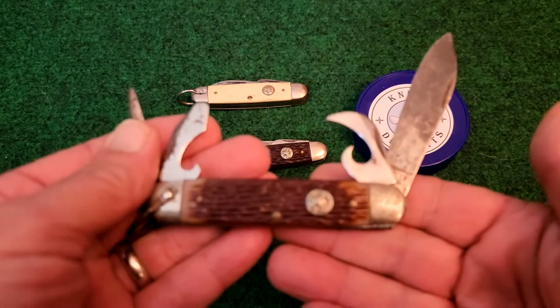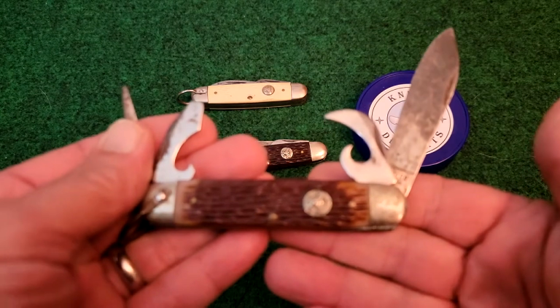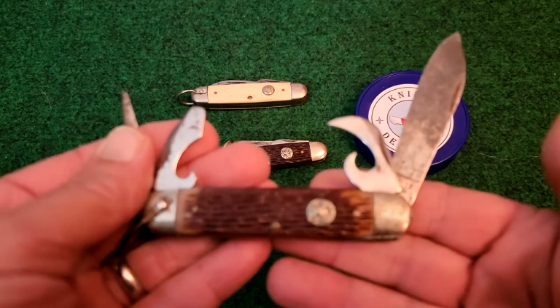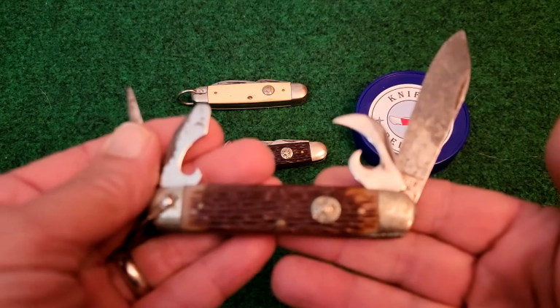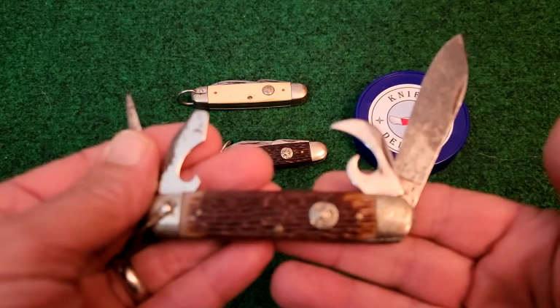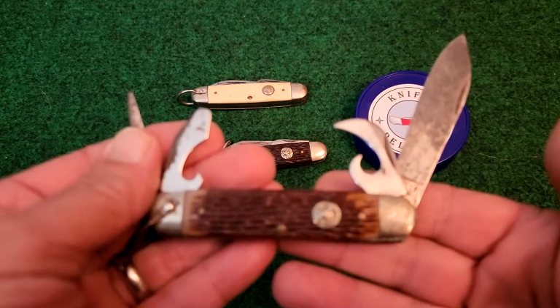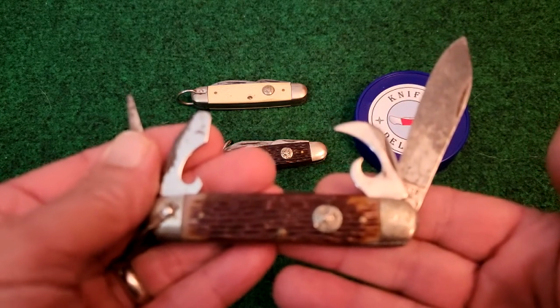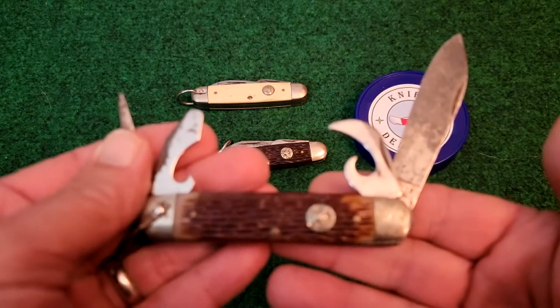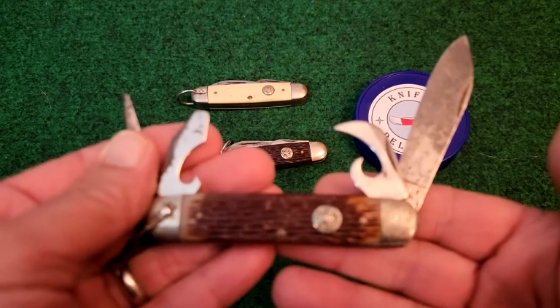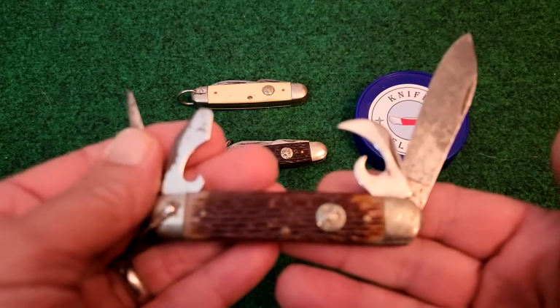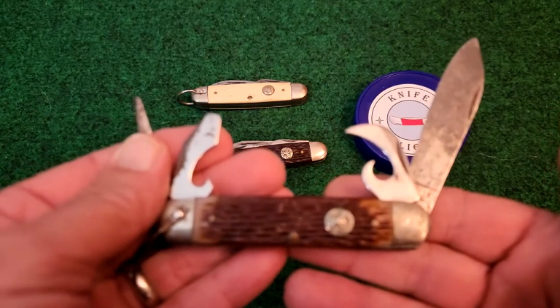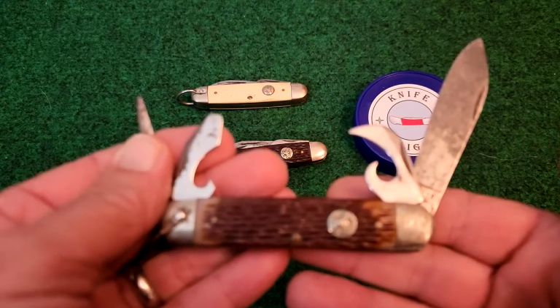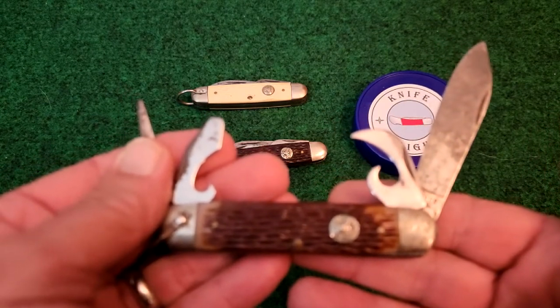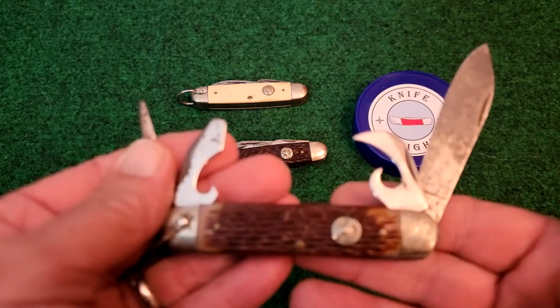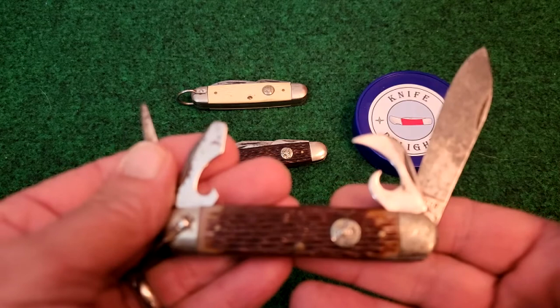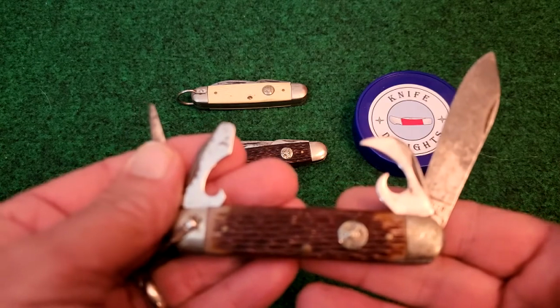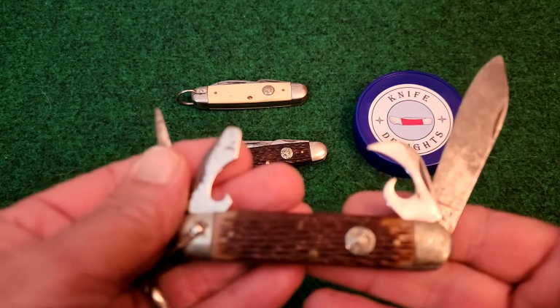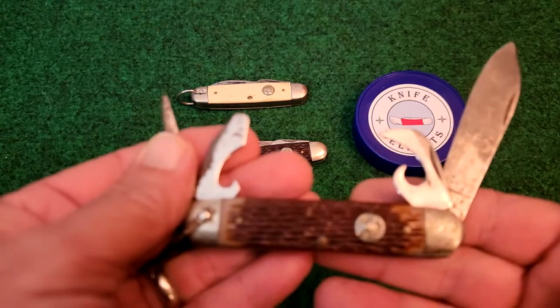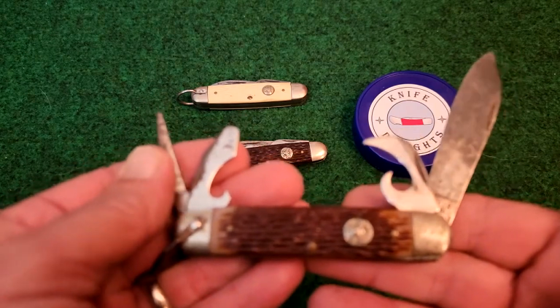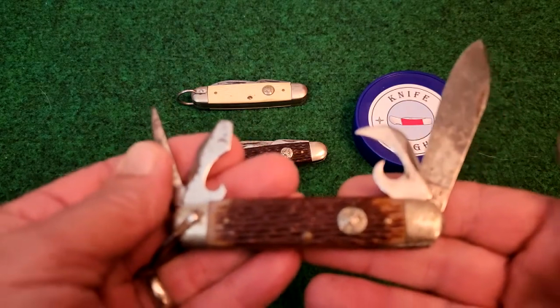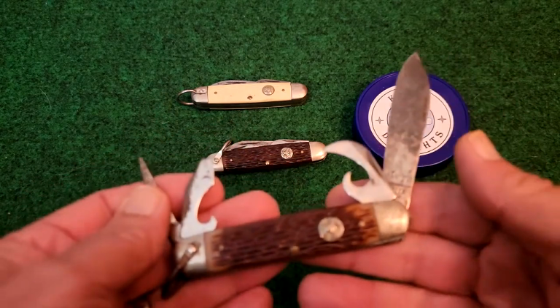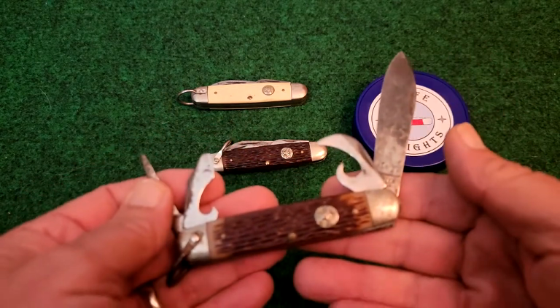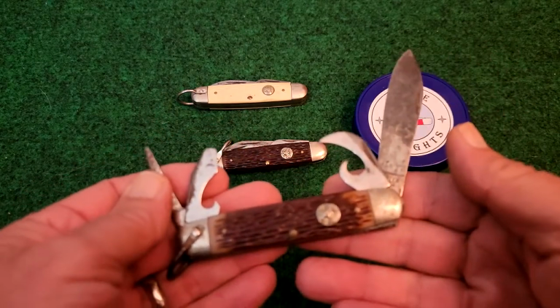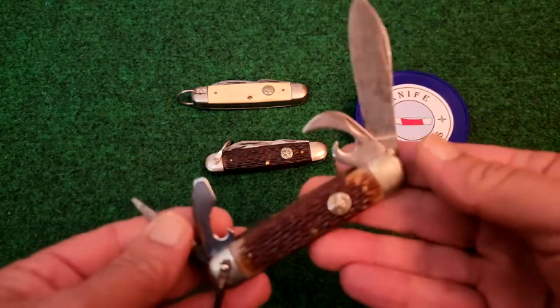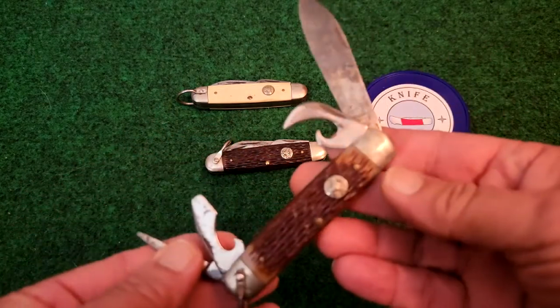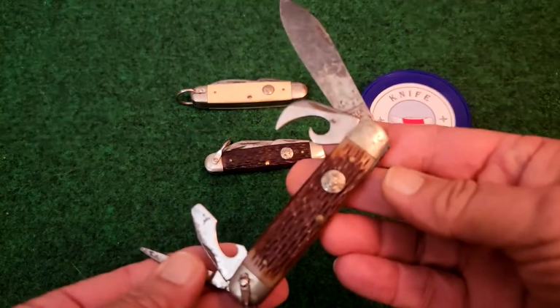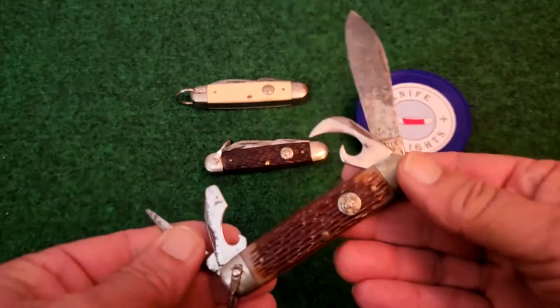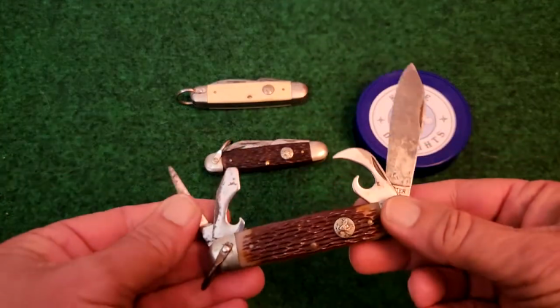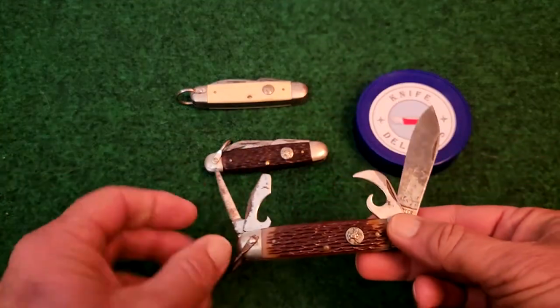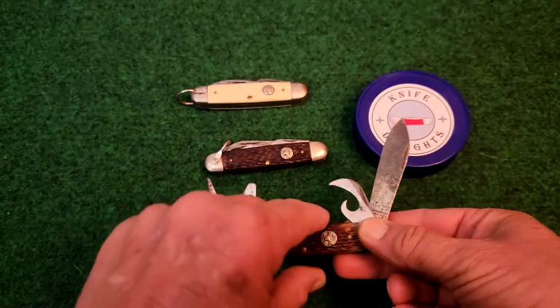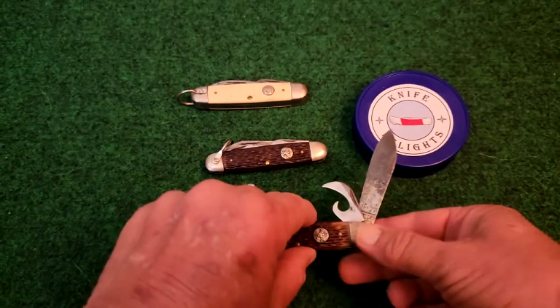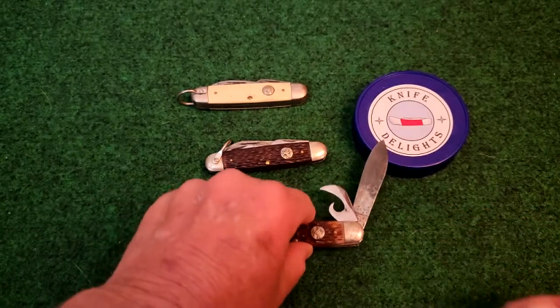I believe that this is the Ulster ULSC4G pattern, and all three of these knives are the same pattern.